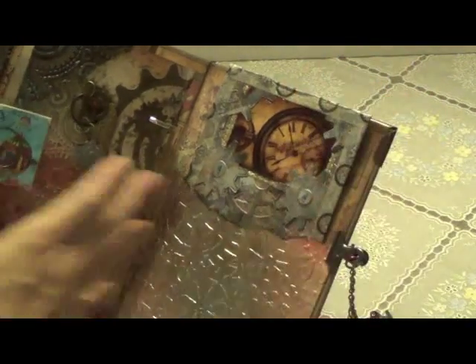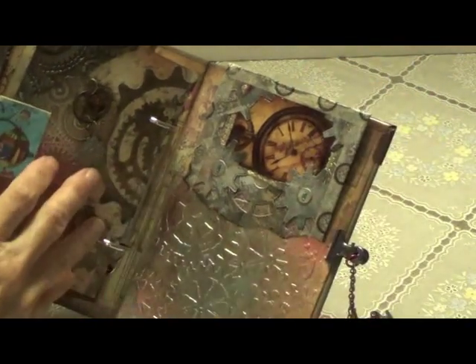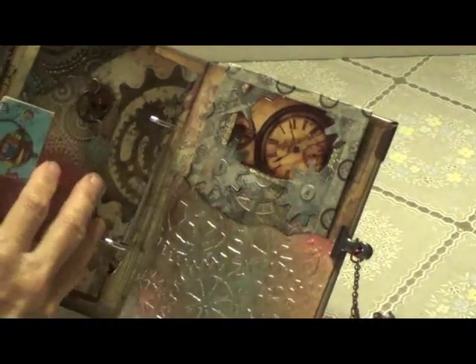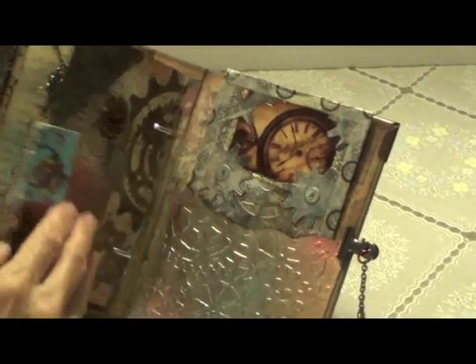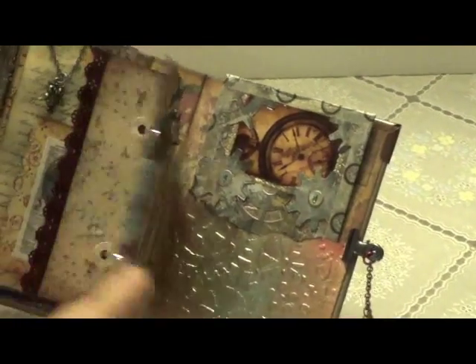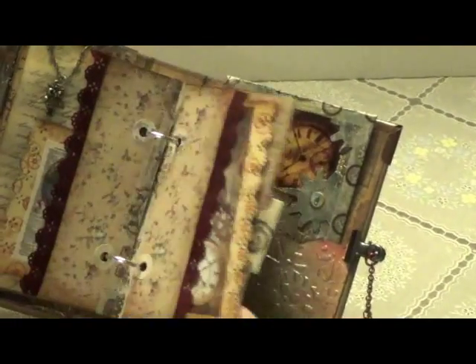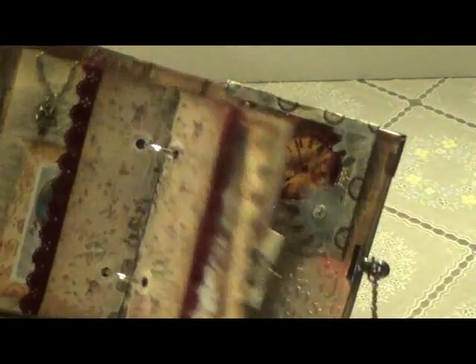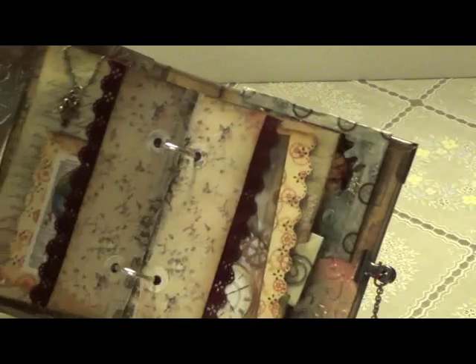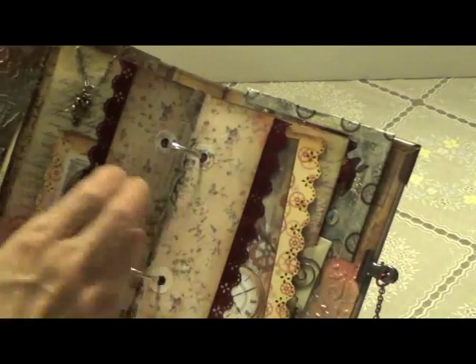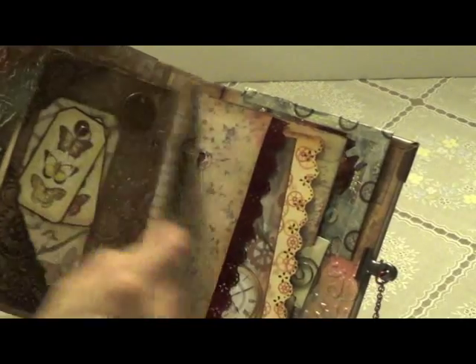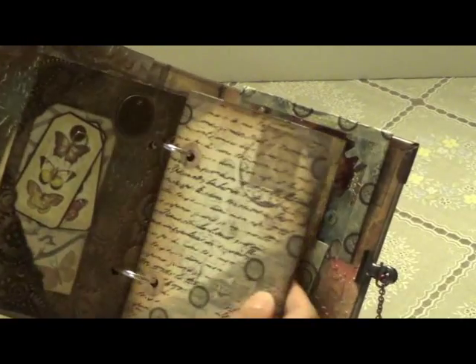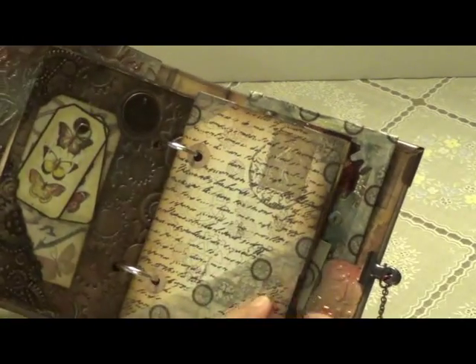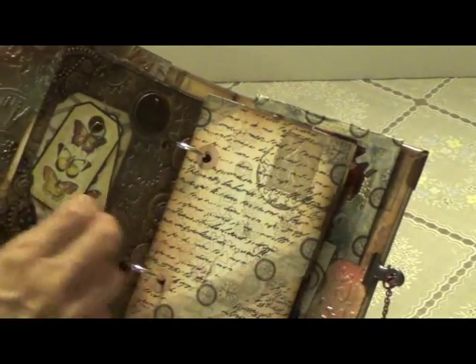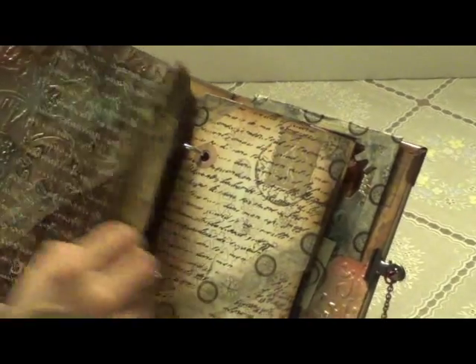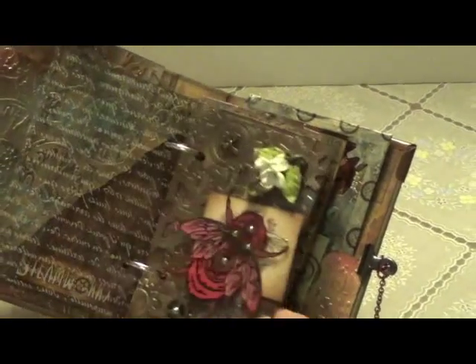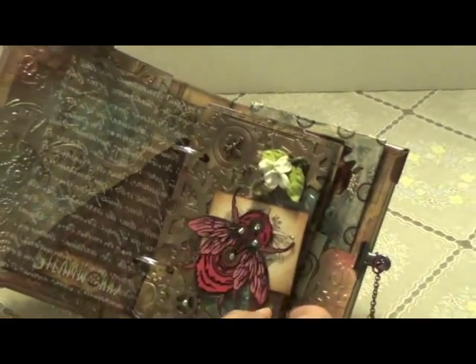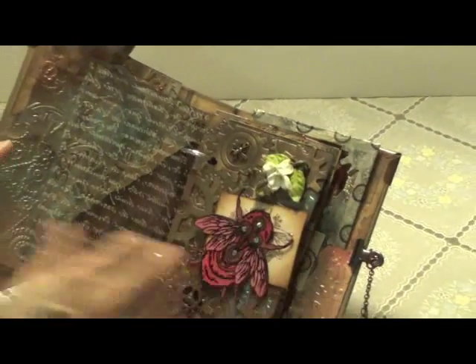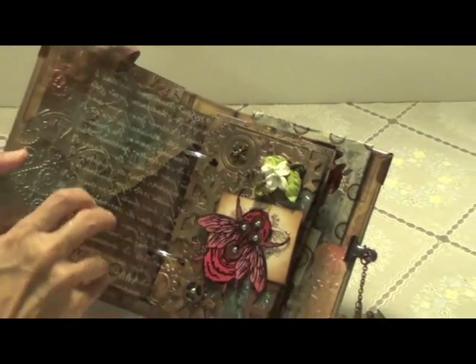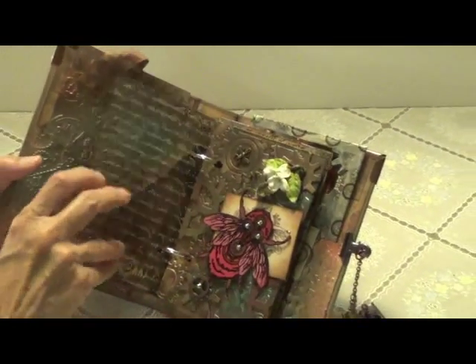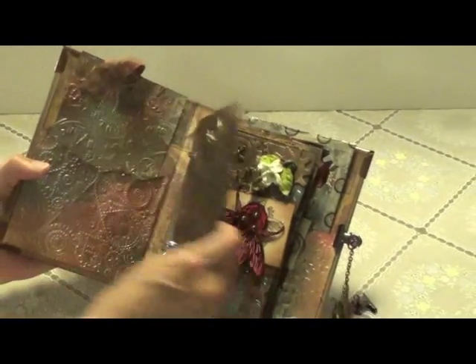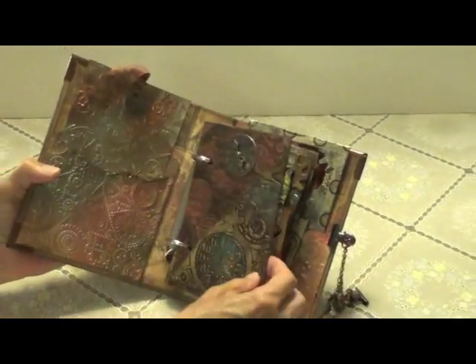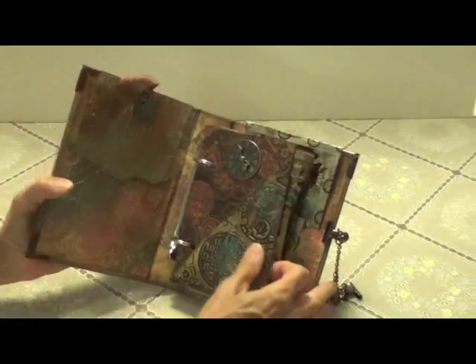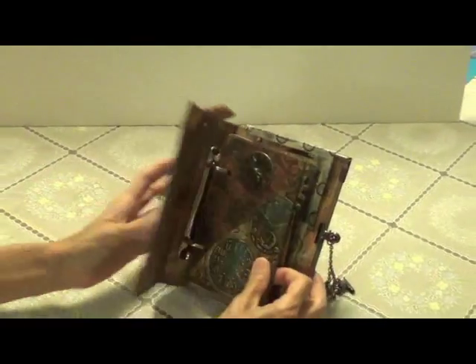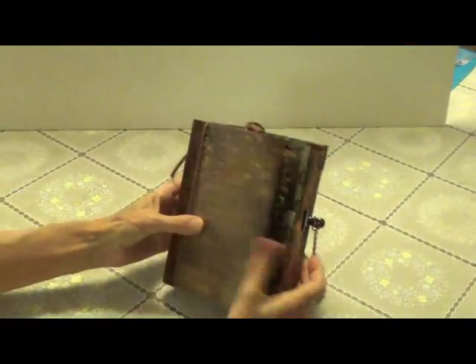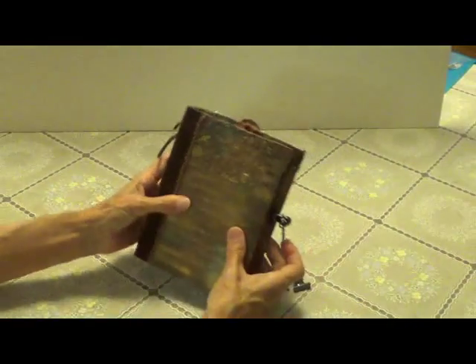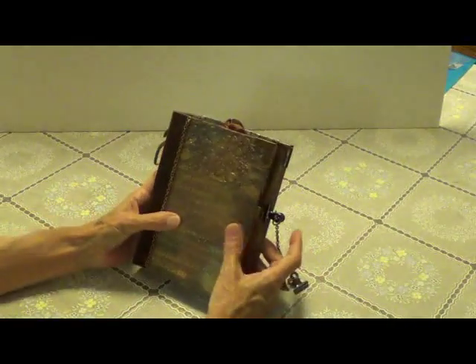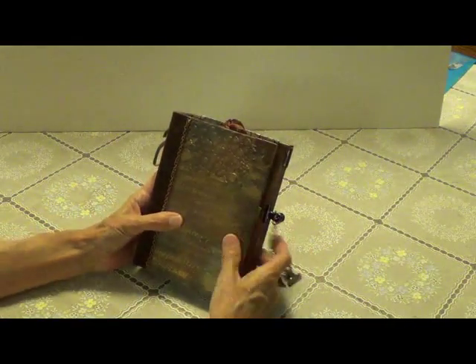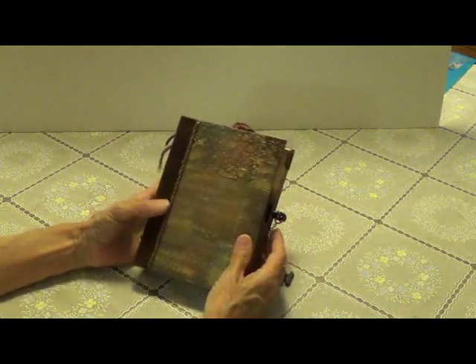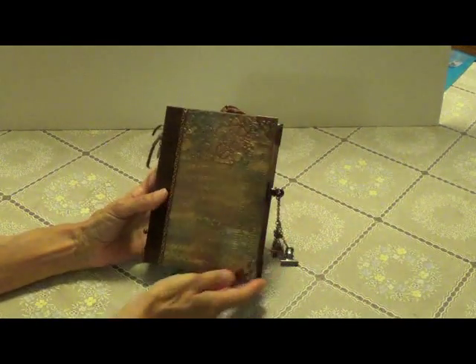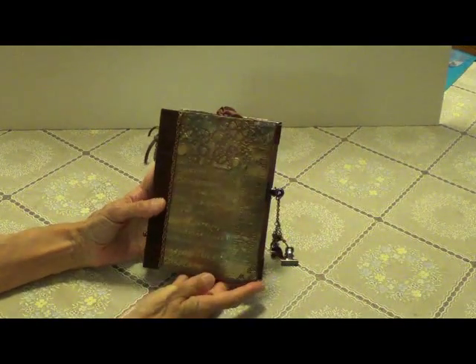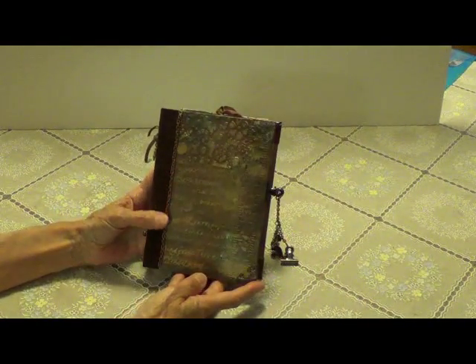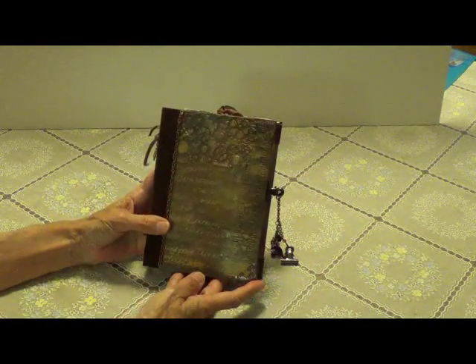So this is the steampunk book that I created over at Ink the Edges. I hope my partner likes it. Thank you for watching. Bye!